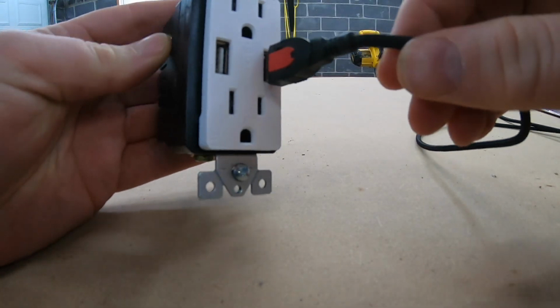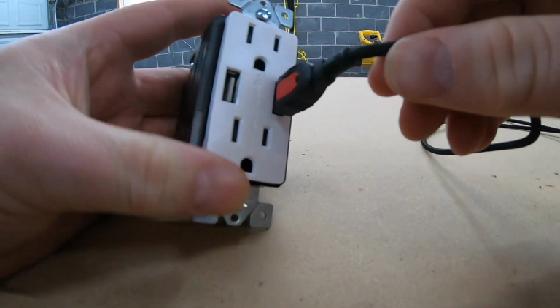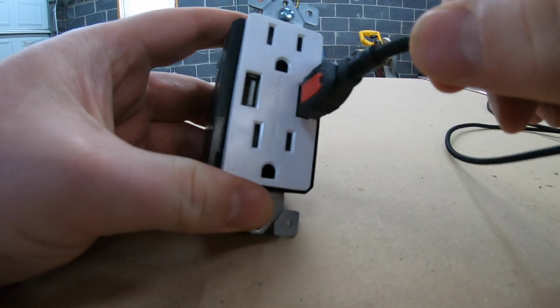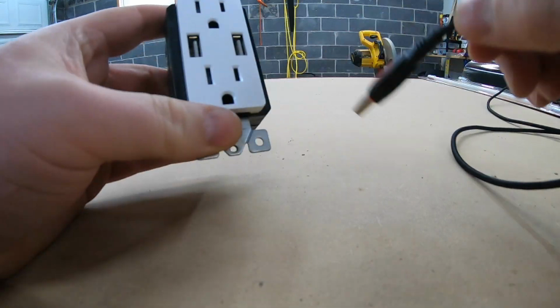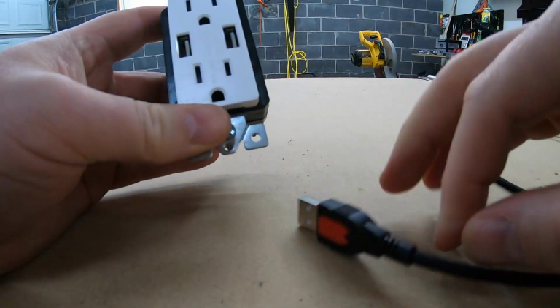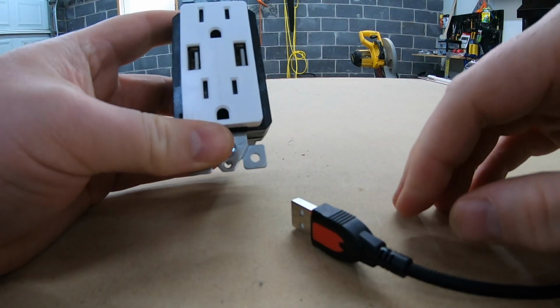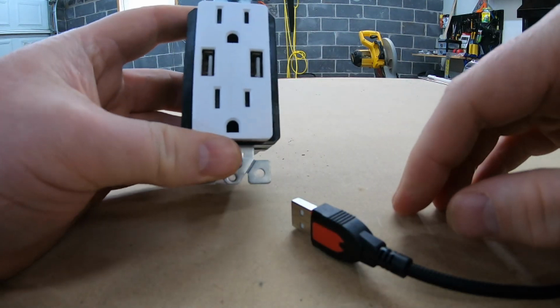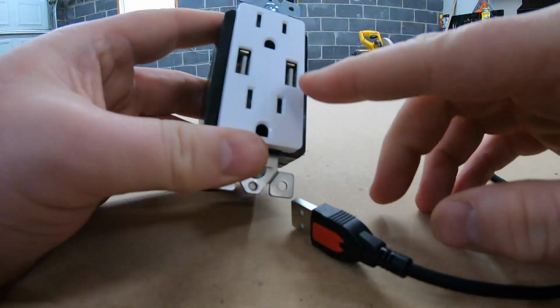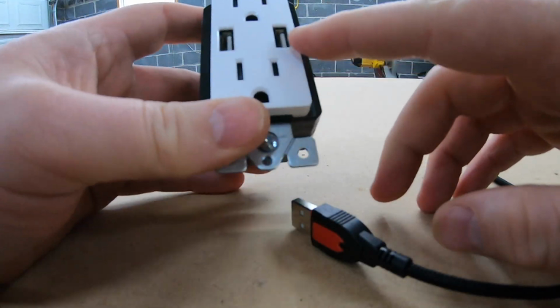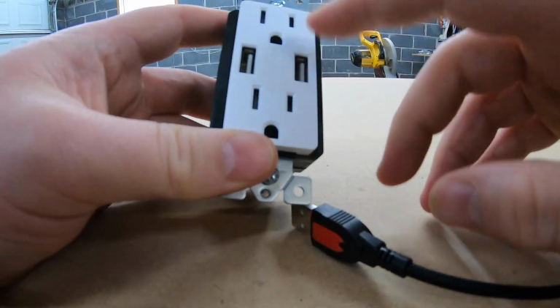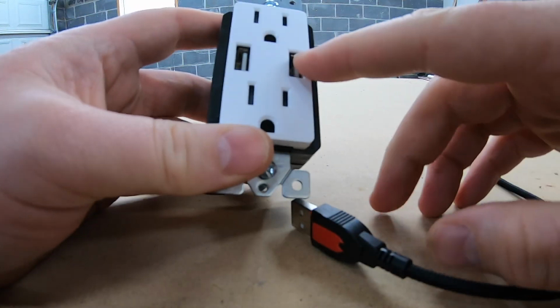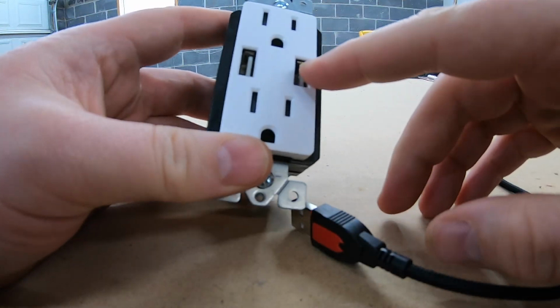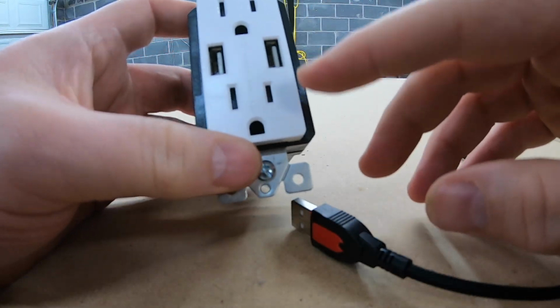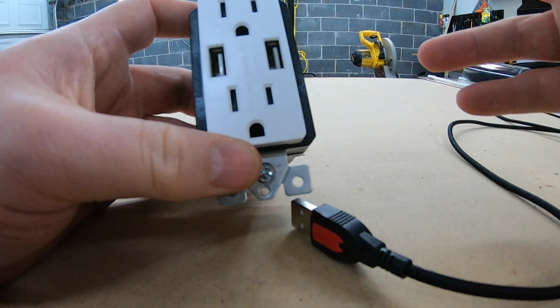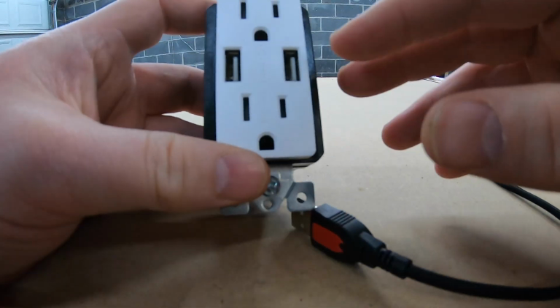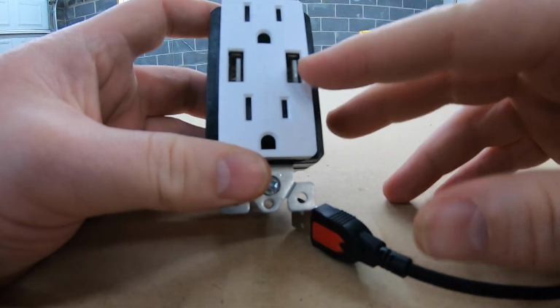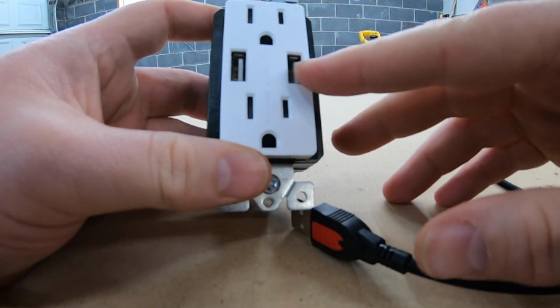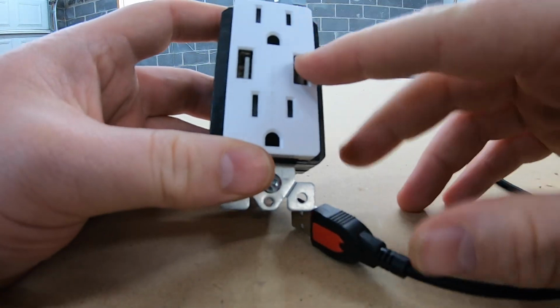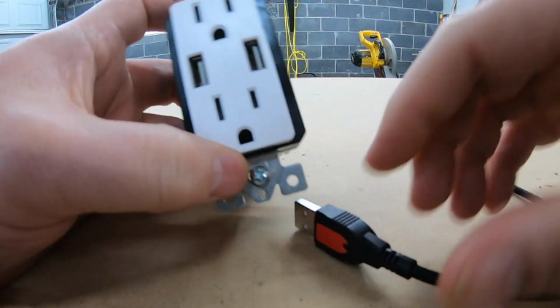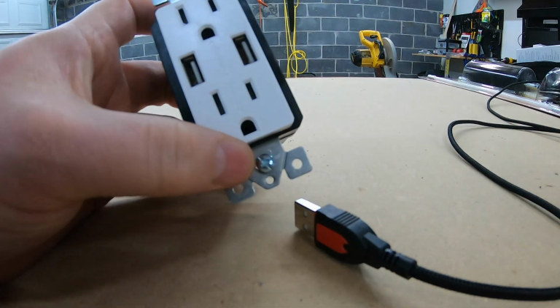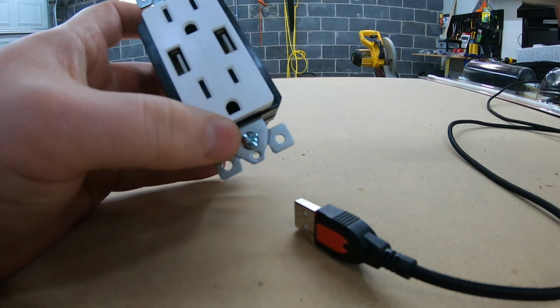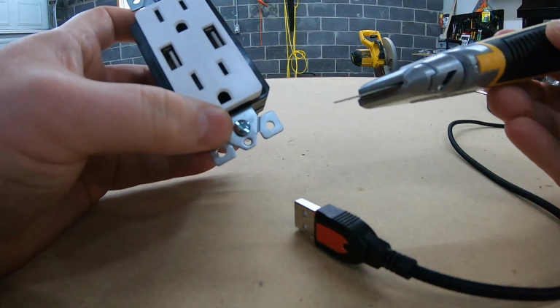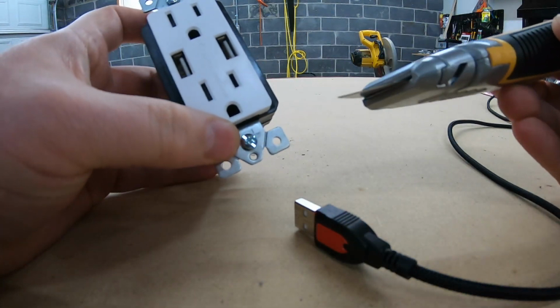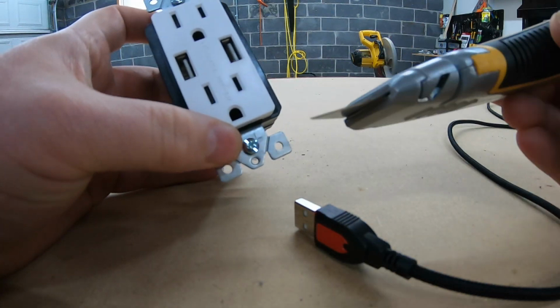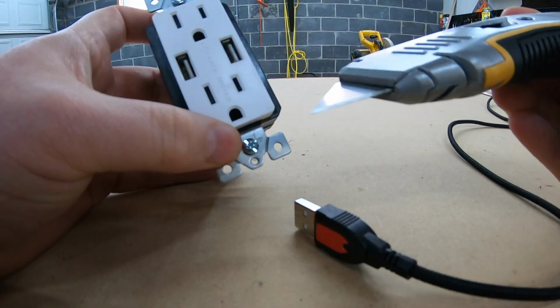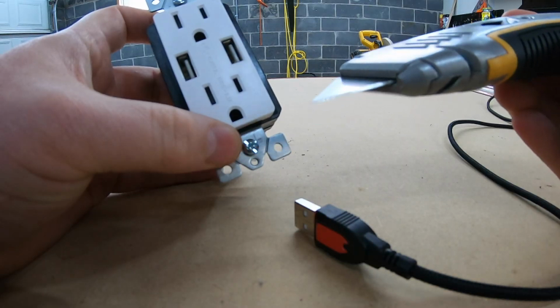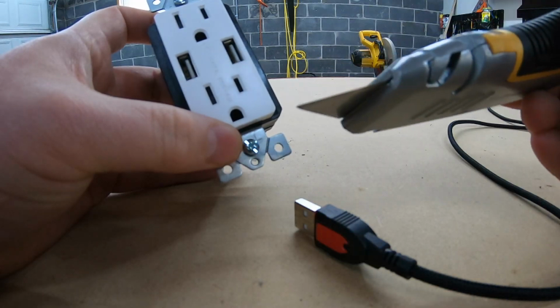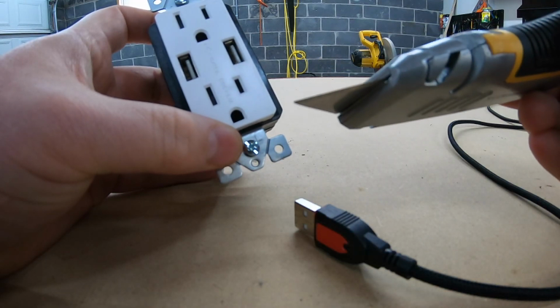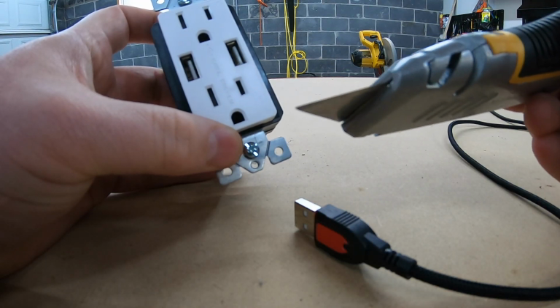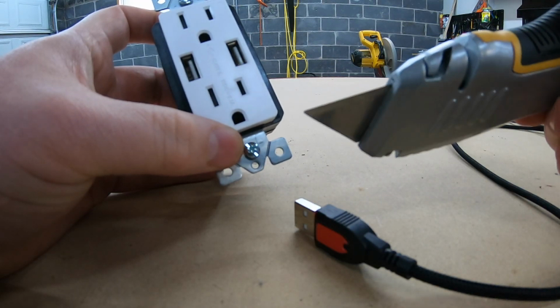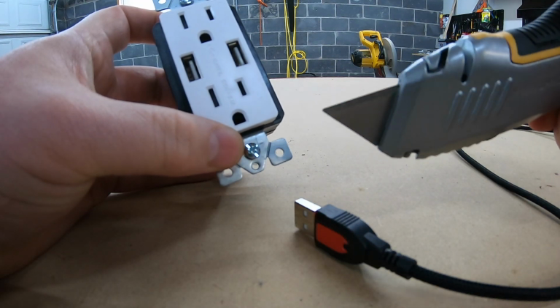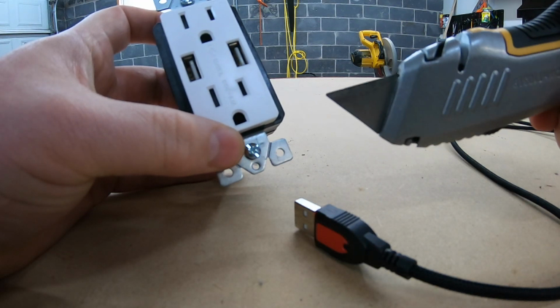So anyways, if you have a loose USB port — this could be on a computer or anywhere — you can try that. The razor blade works for me. I'm sure you can find something other than this.